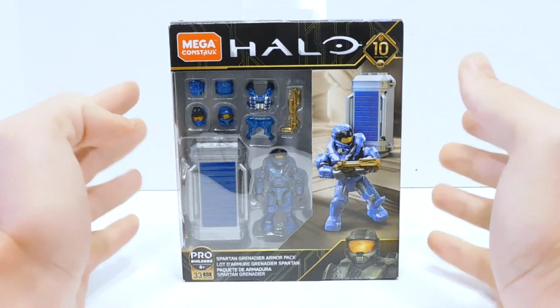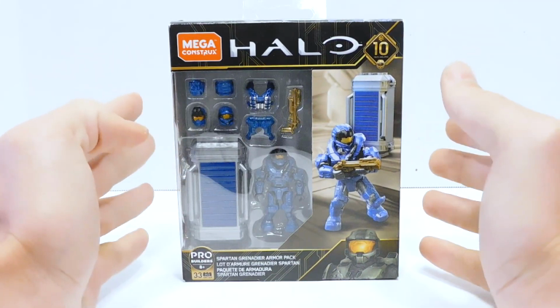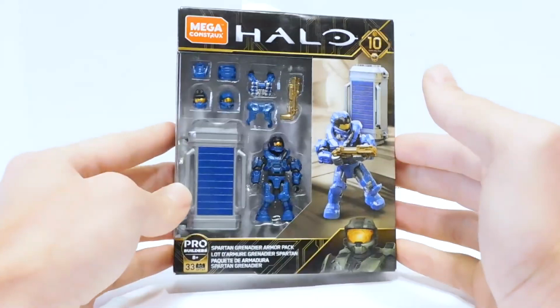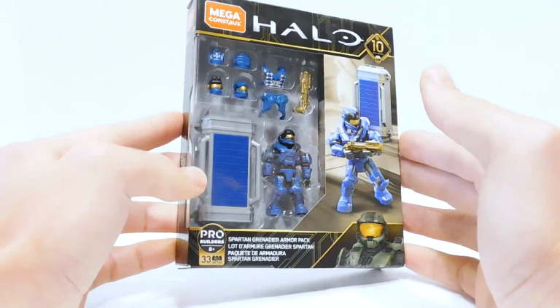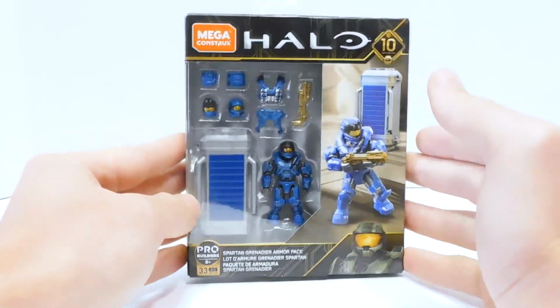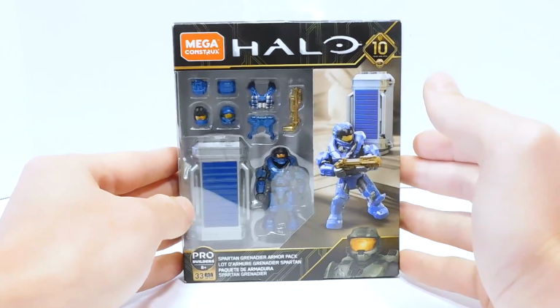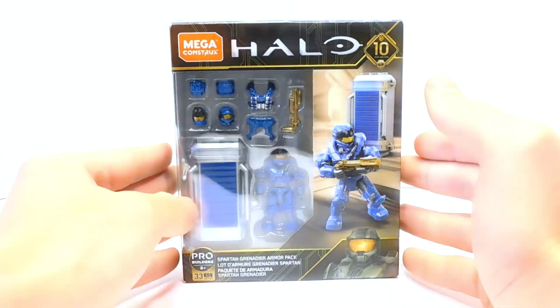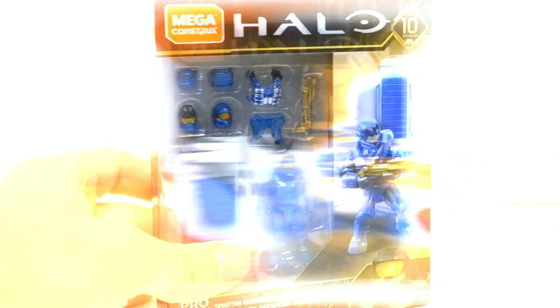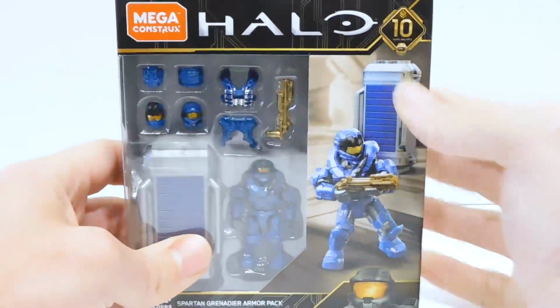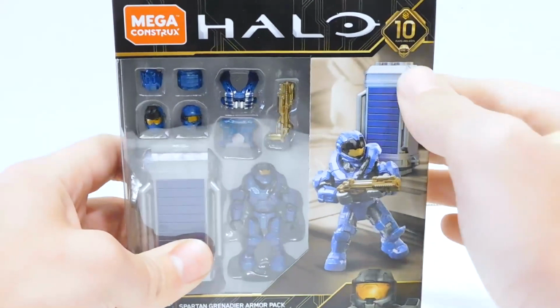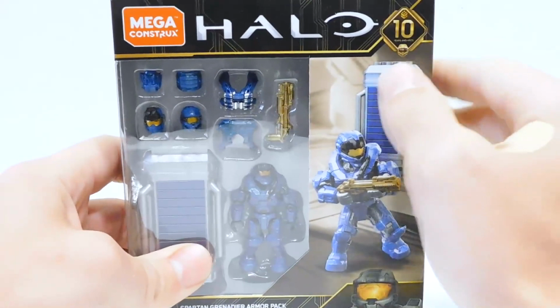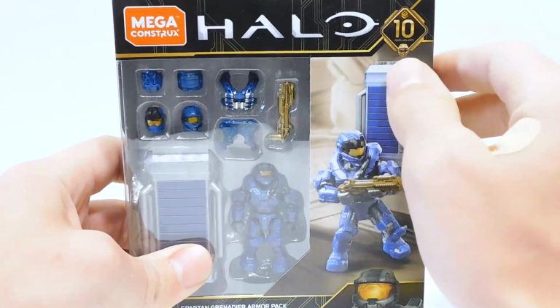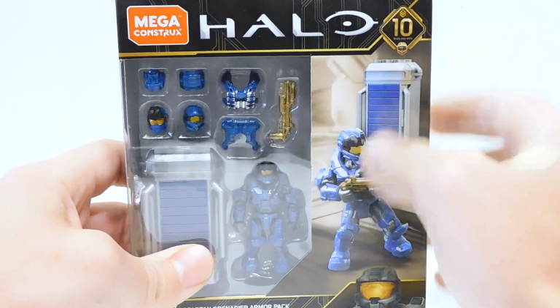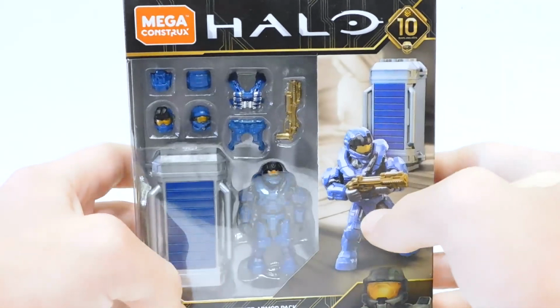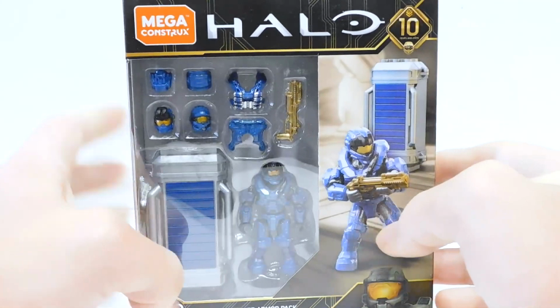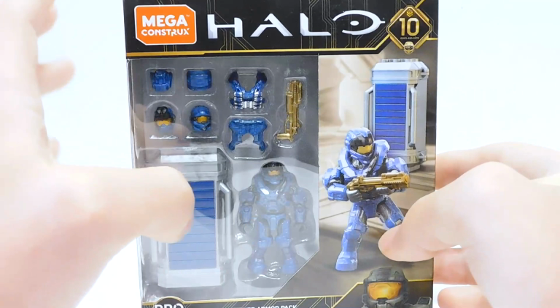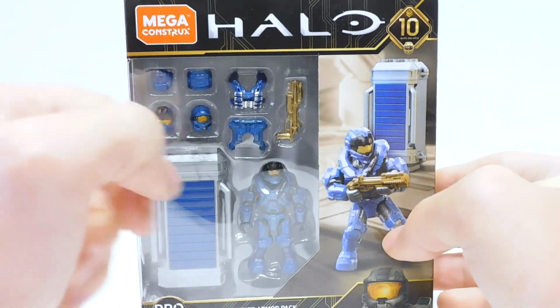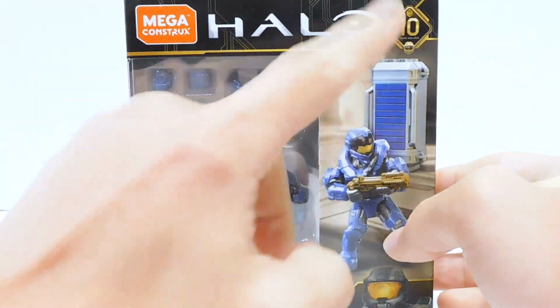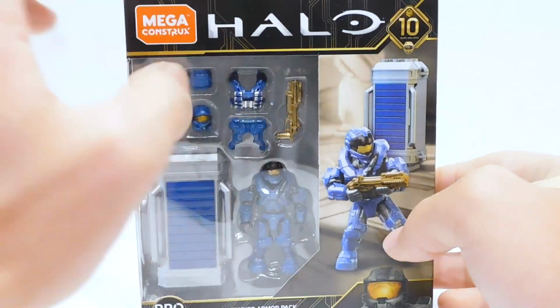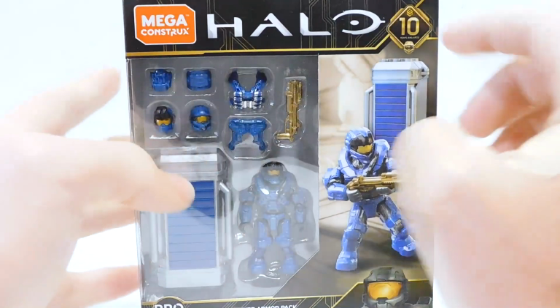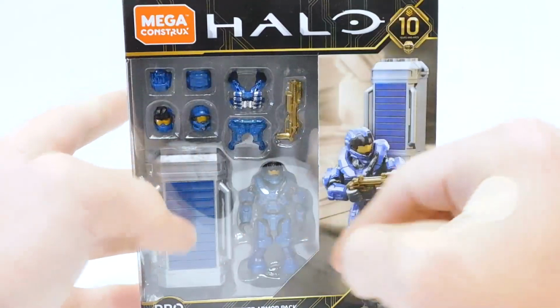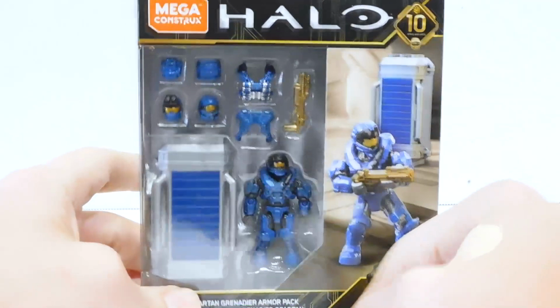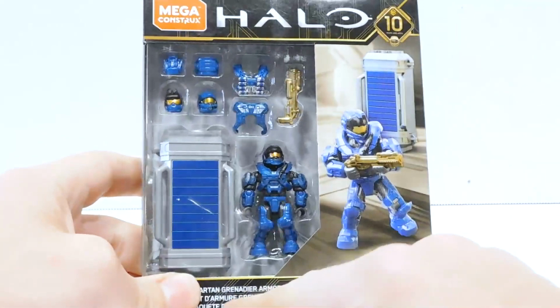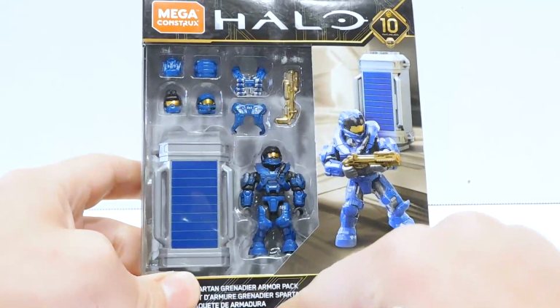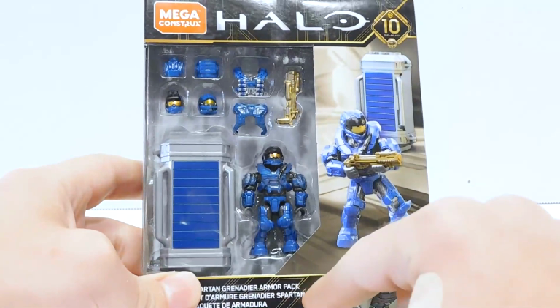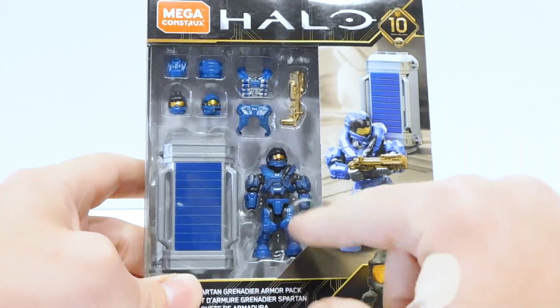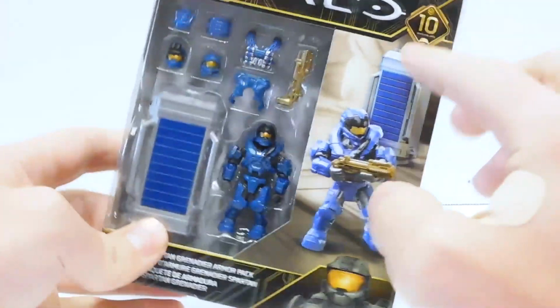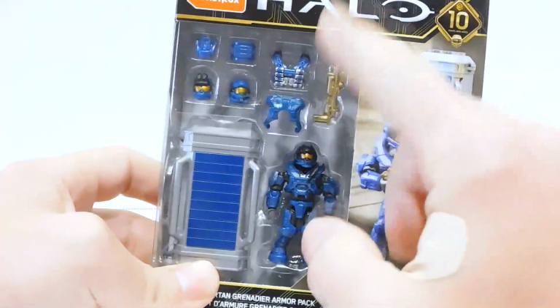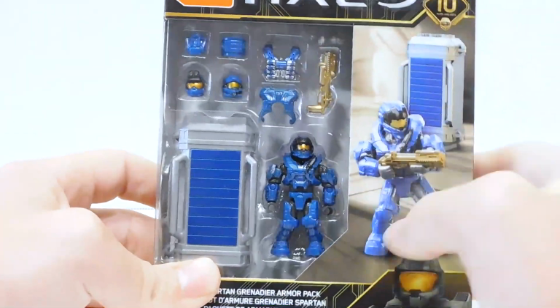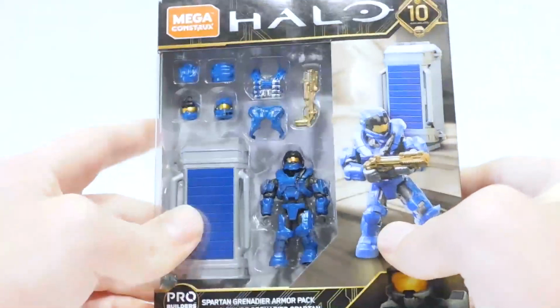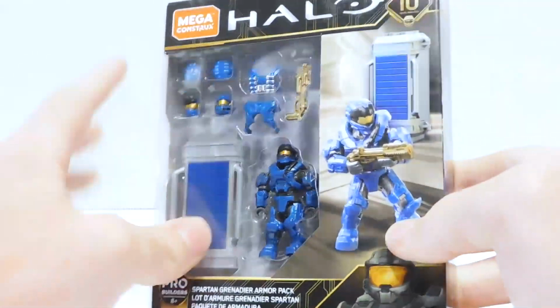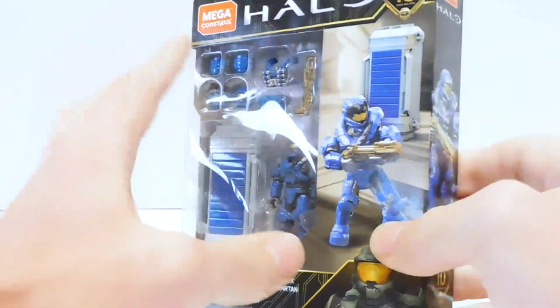Let's crack this open and take a closer look. This set was part of the 10th Anniversary line, which means we have the gold highlights, gold texturing, the gold weapon, and all that.